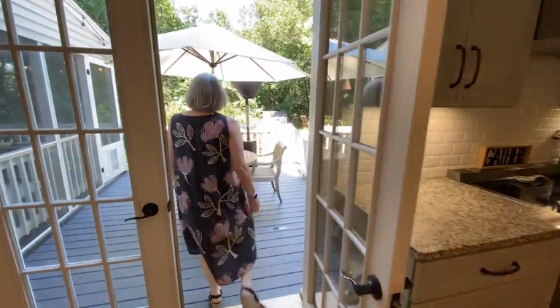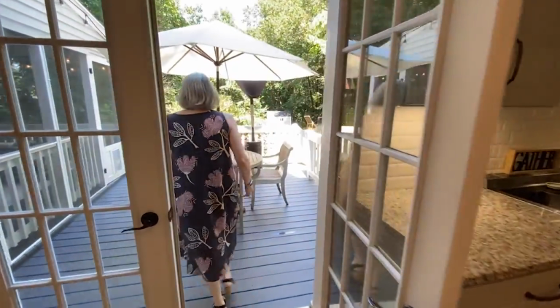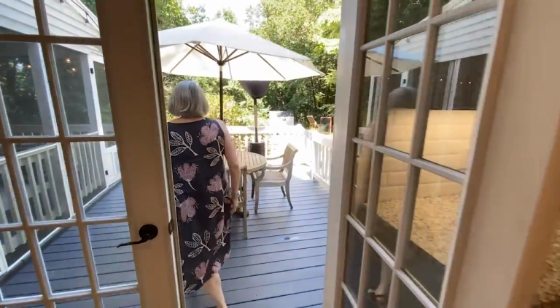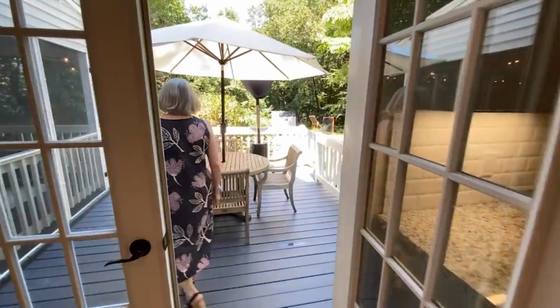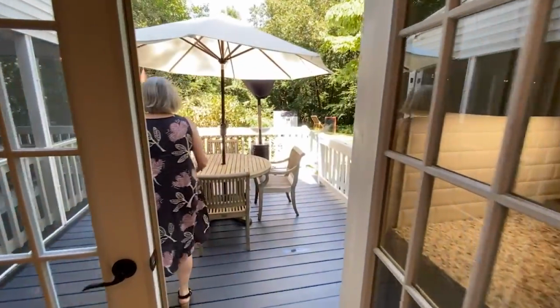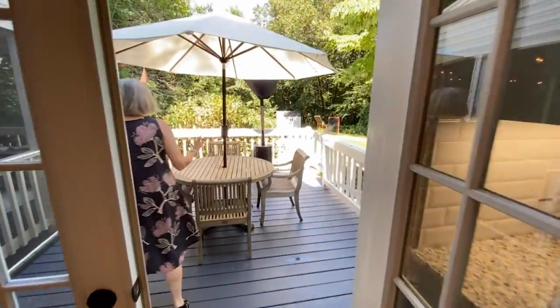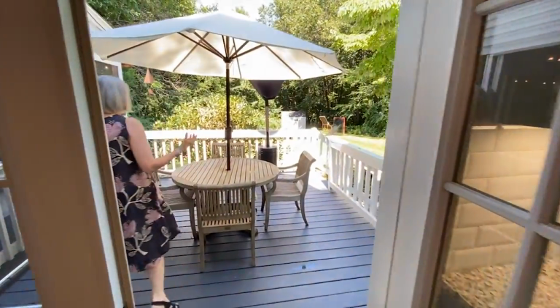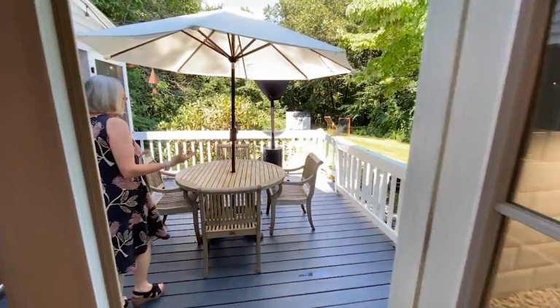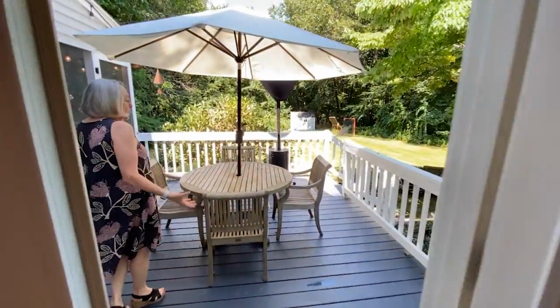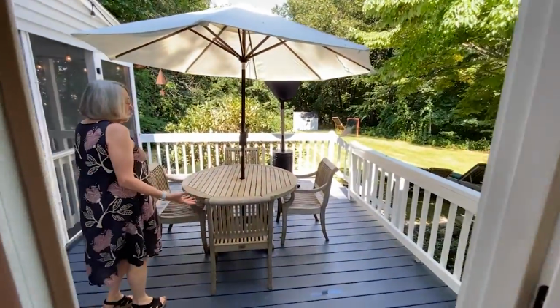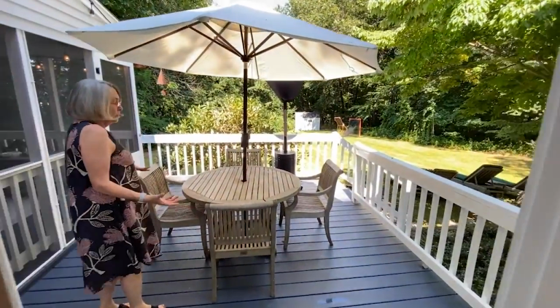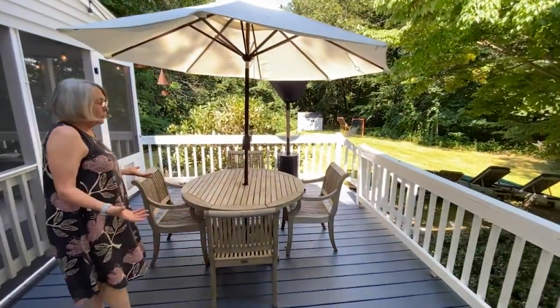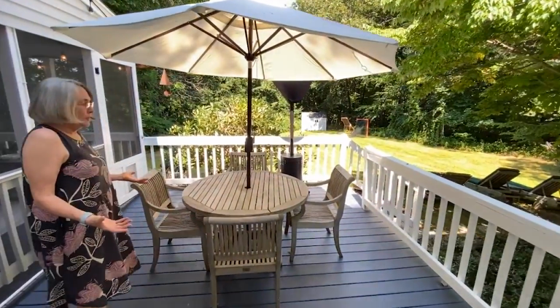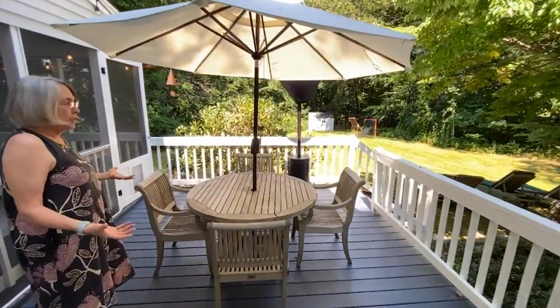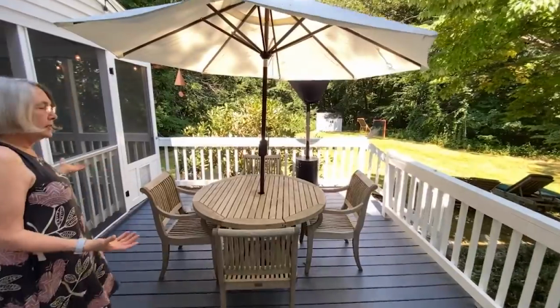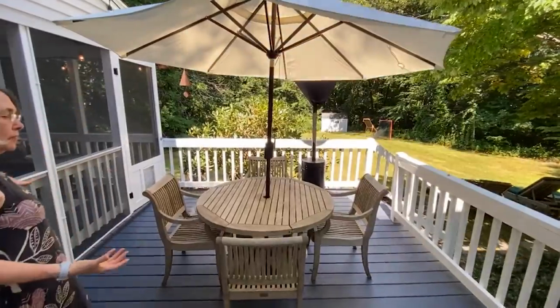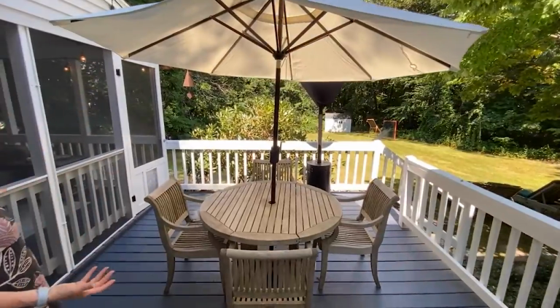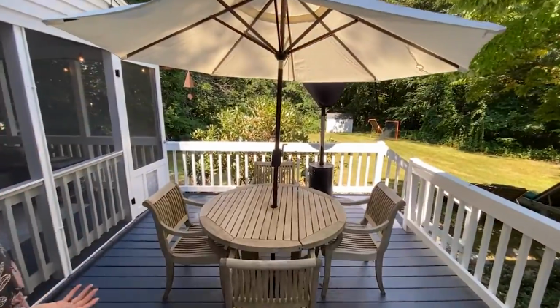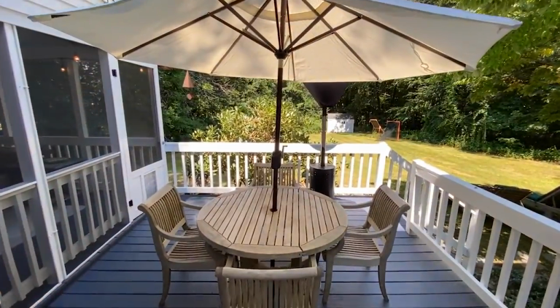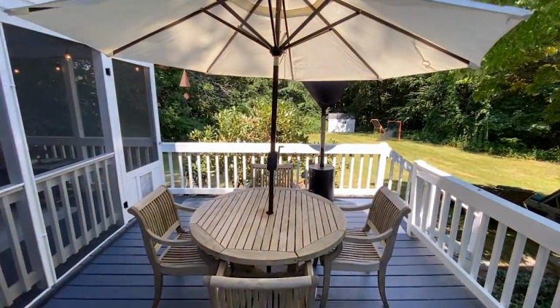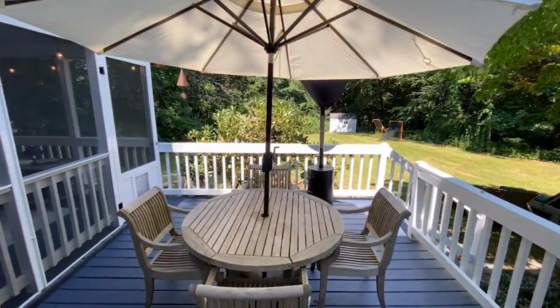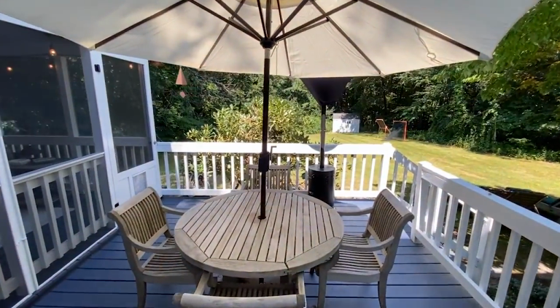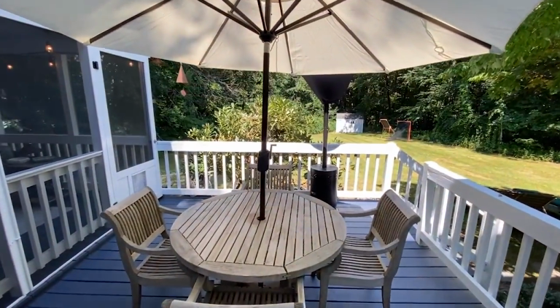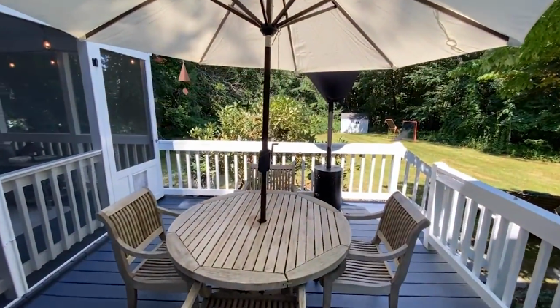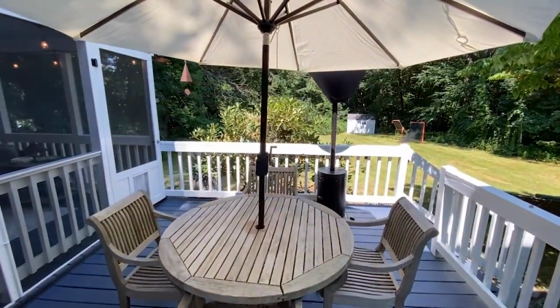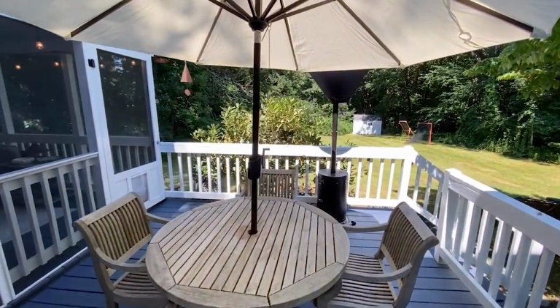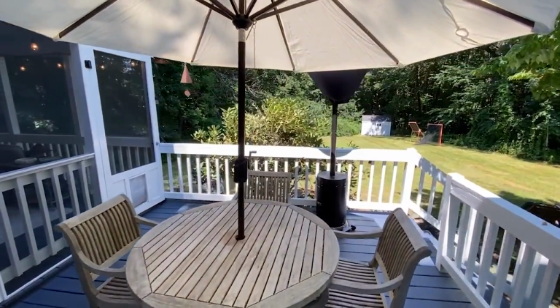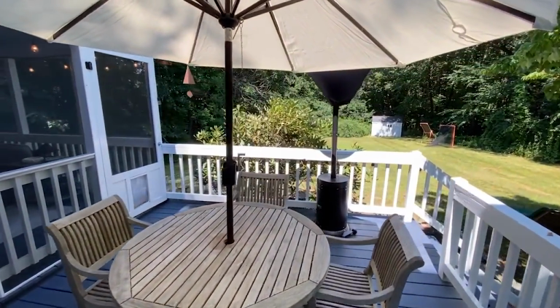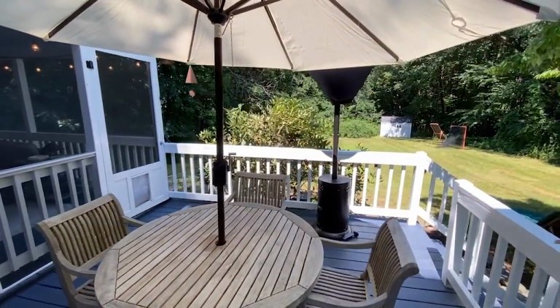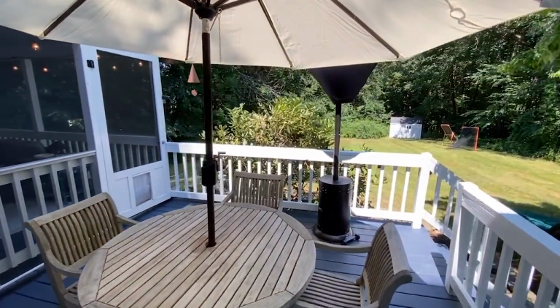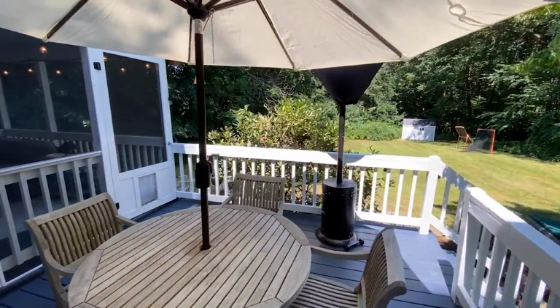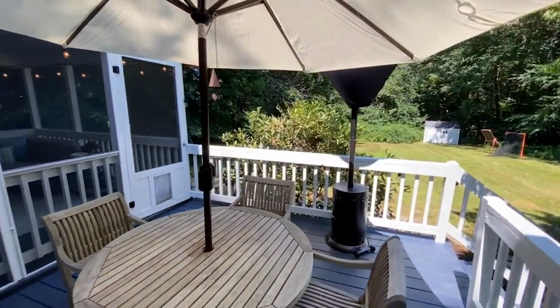We have both a porch and a screen porch in case the bugs get bad at night.